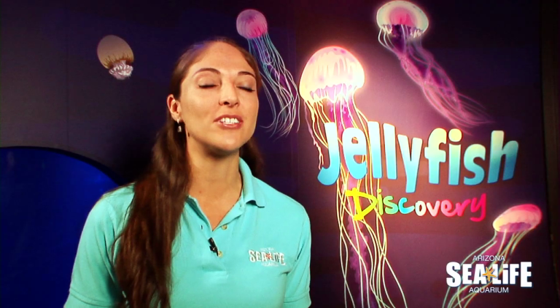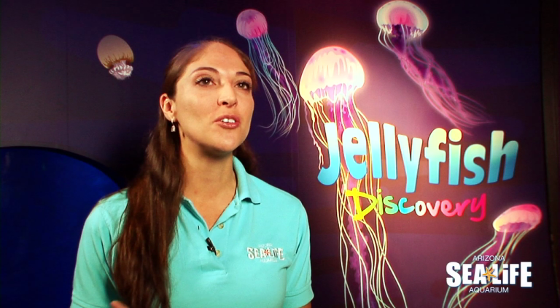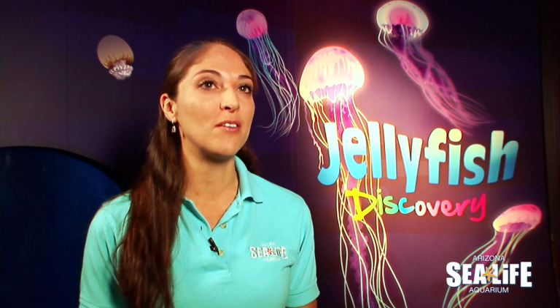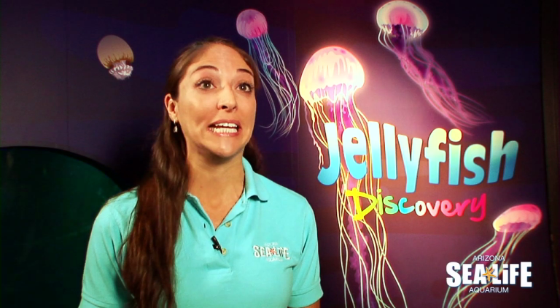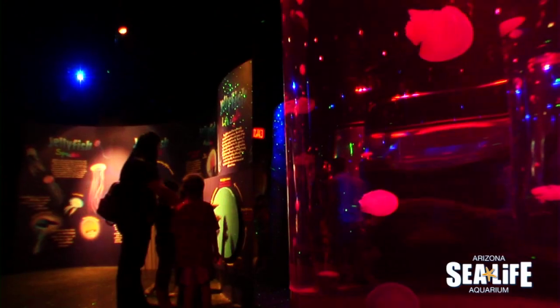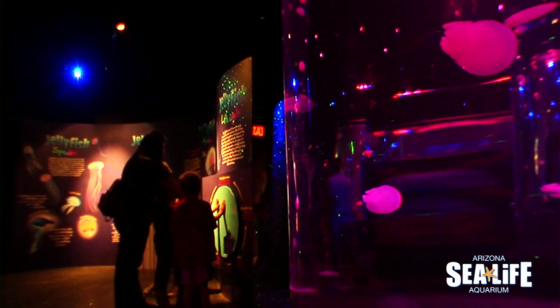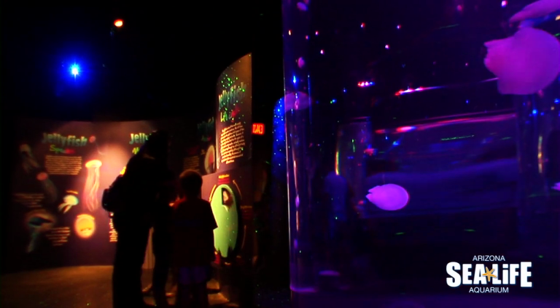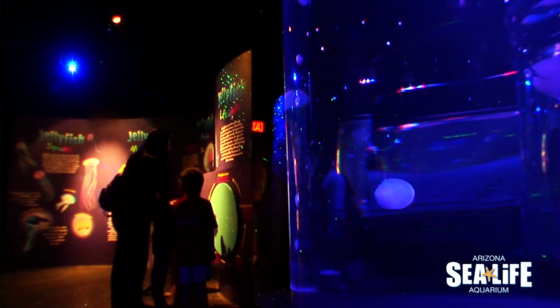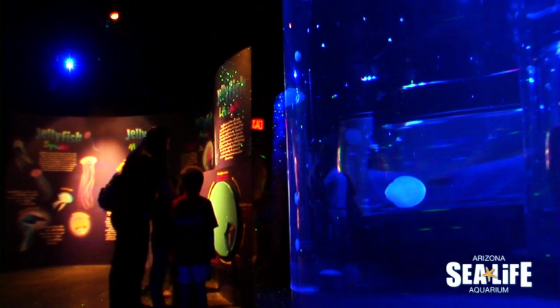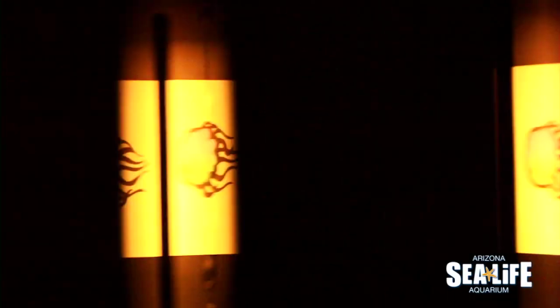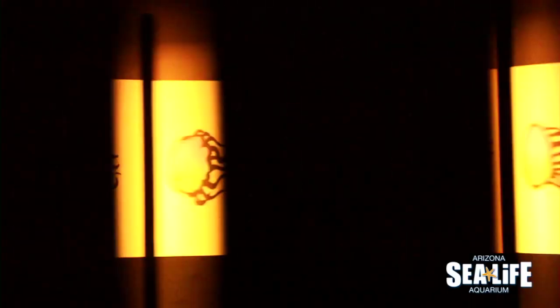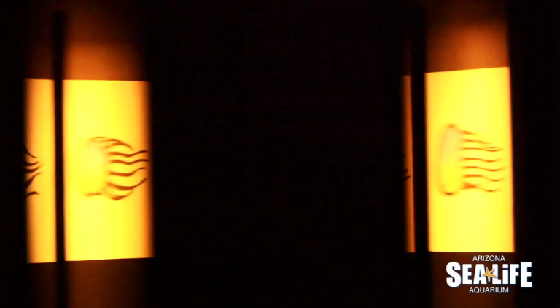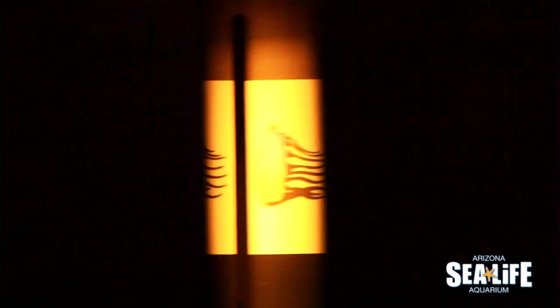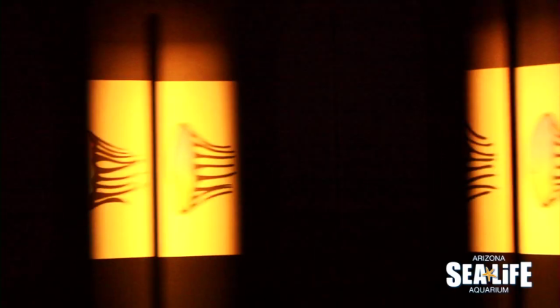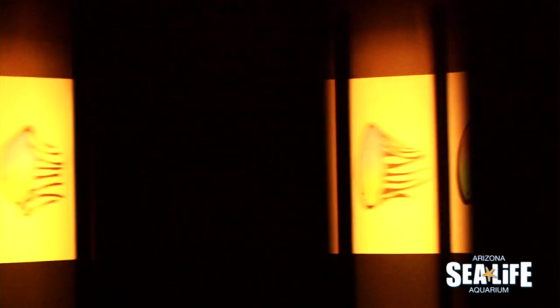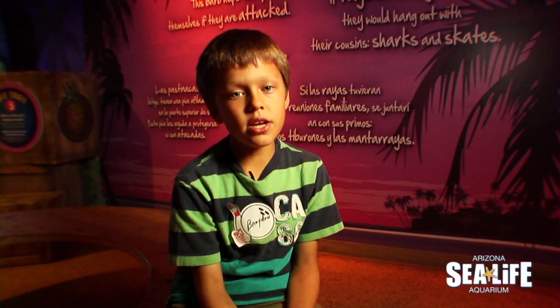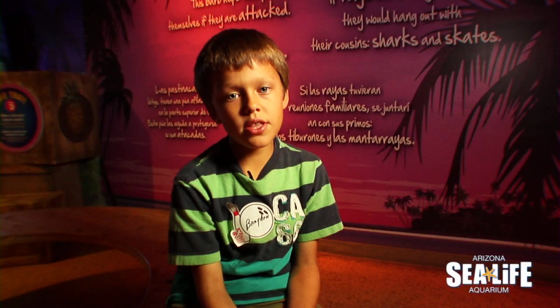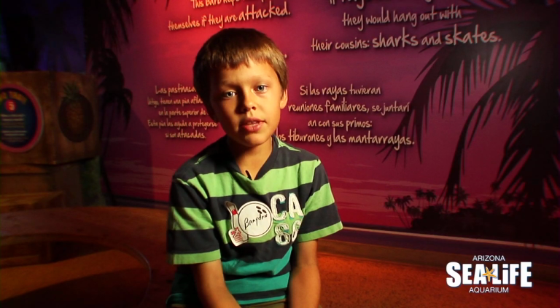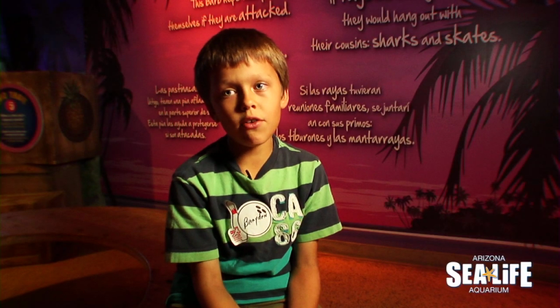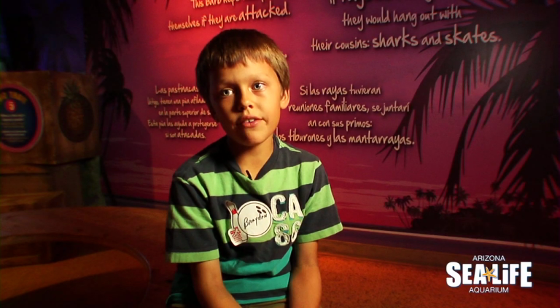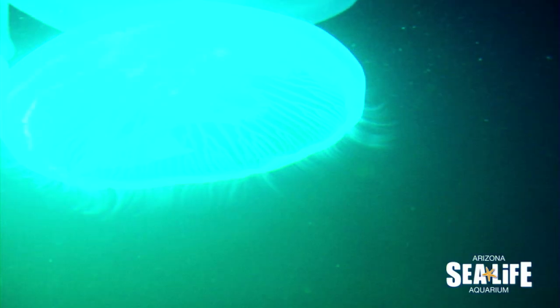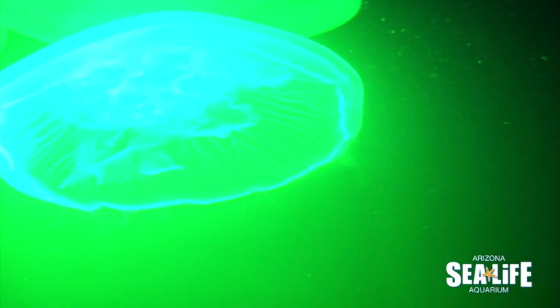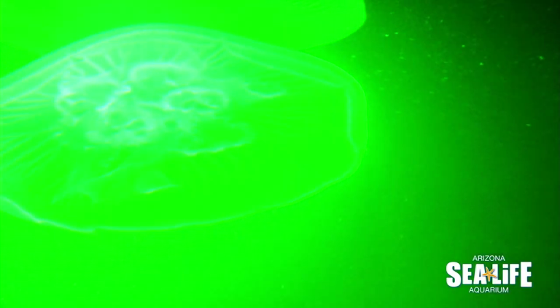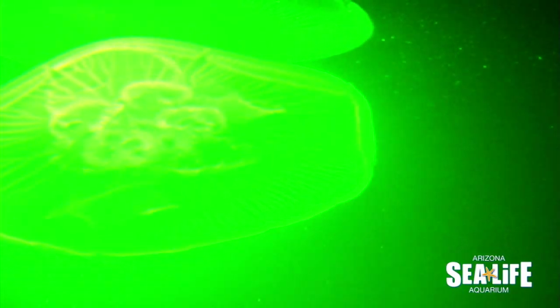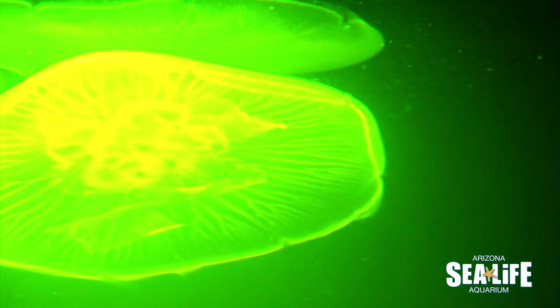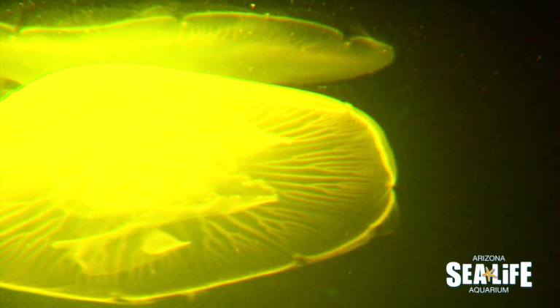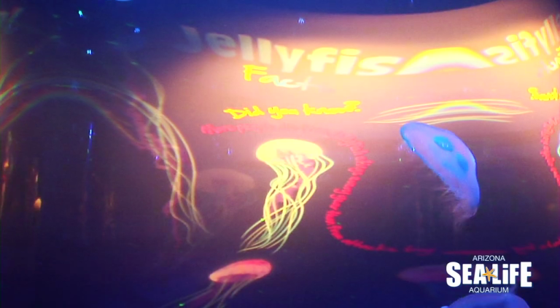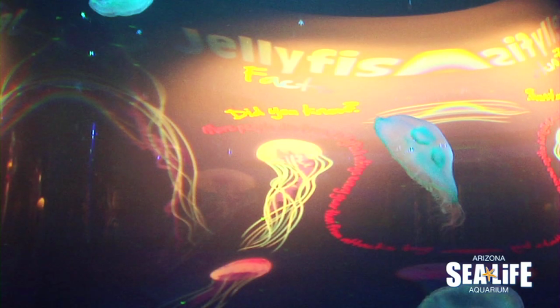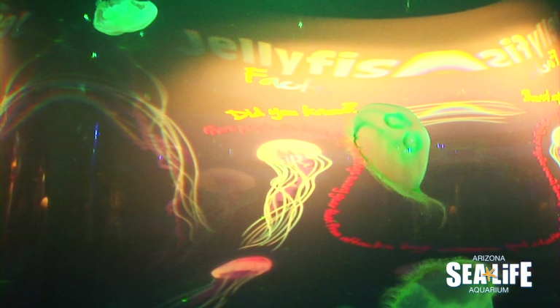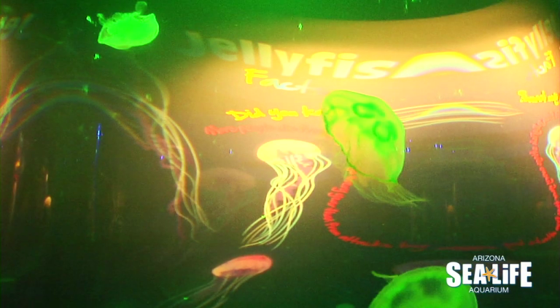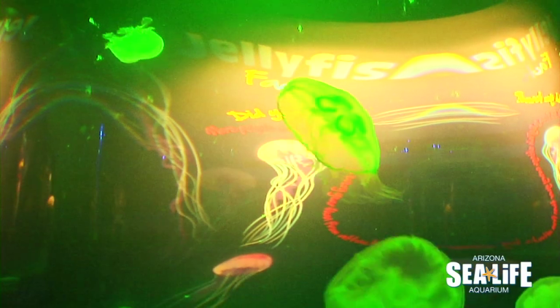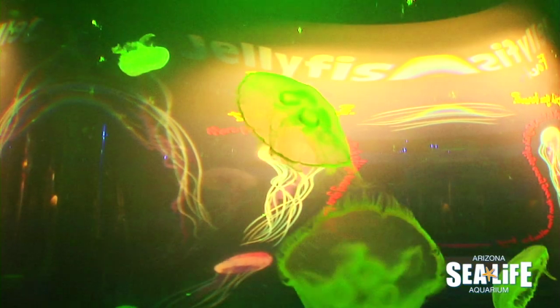There's also a lot of really interactive elements so you can see how a jellyfish moves. Some of them don't have brains or eyes — so how do they know where they're going?